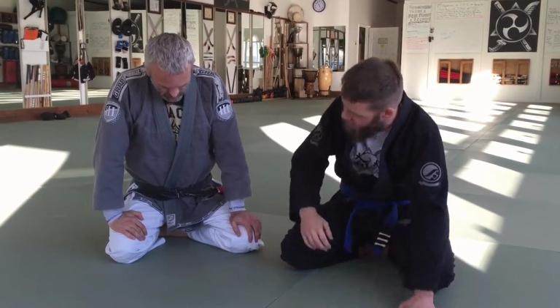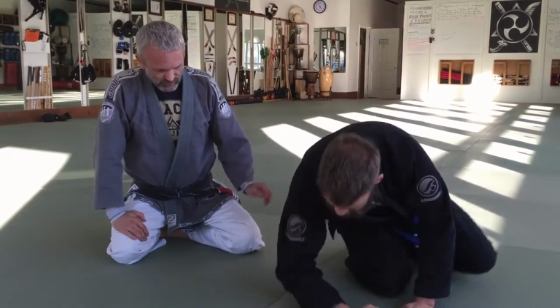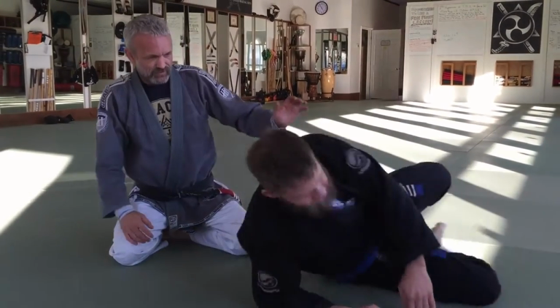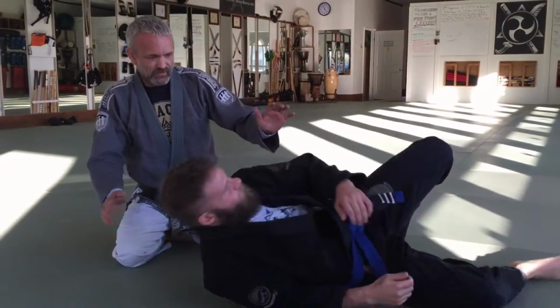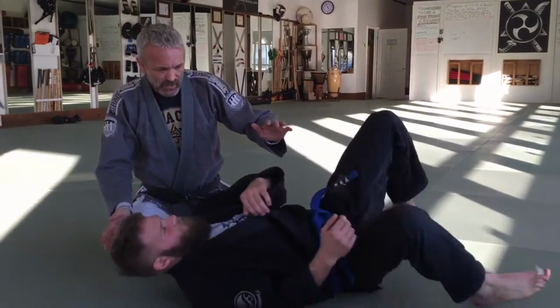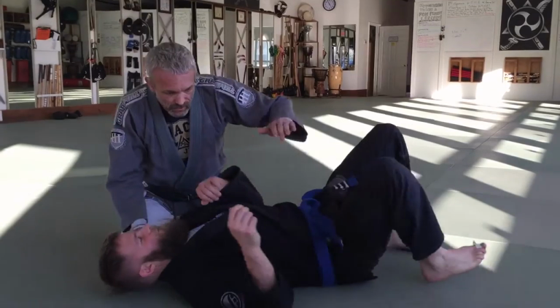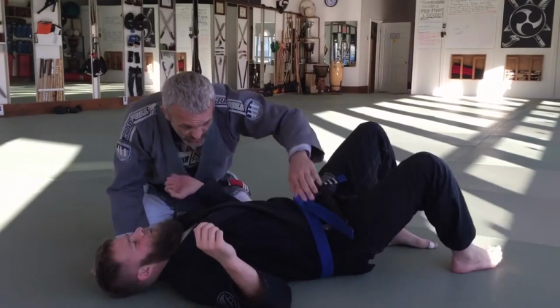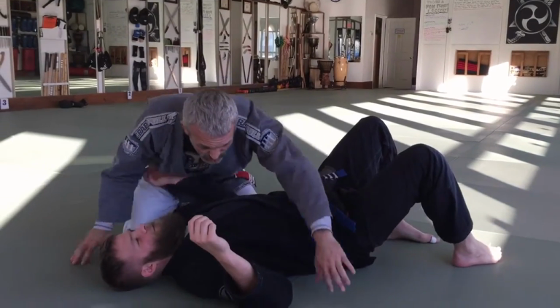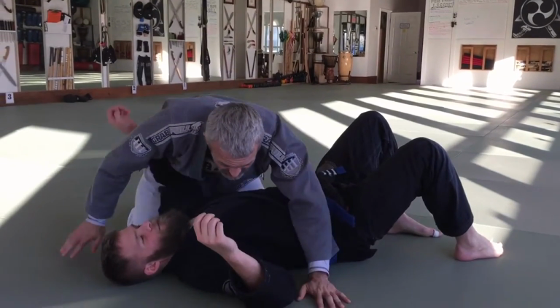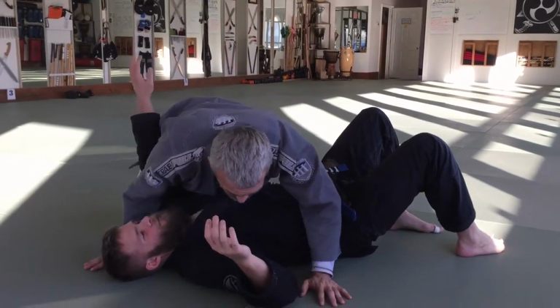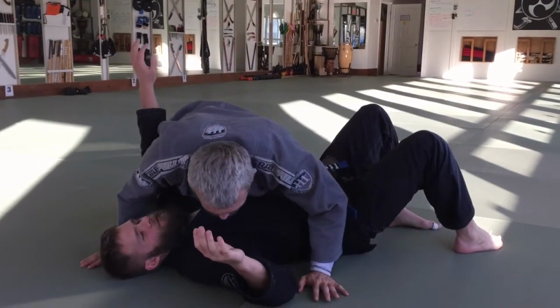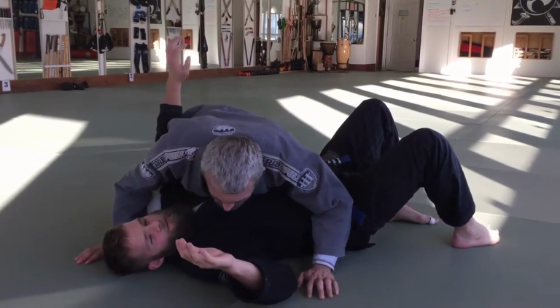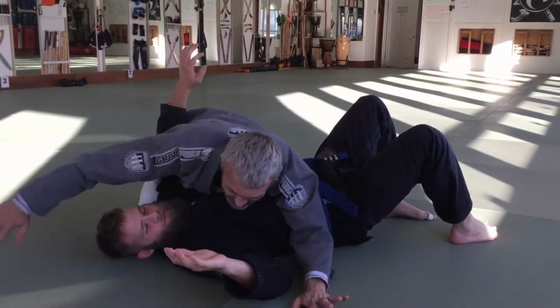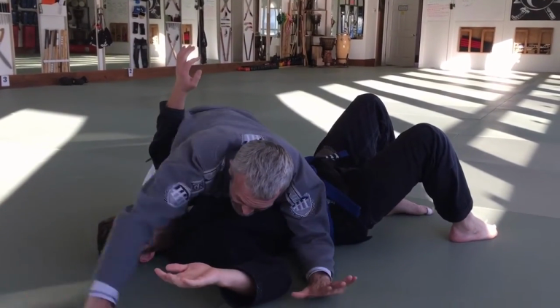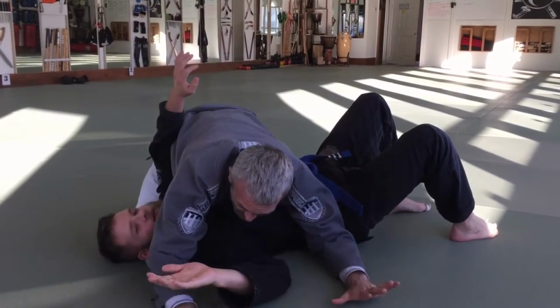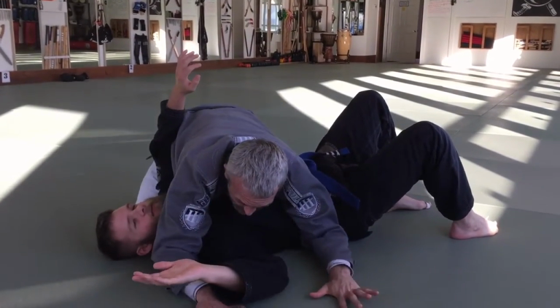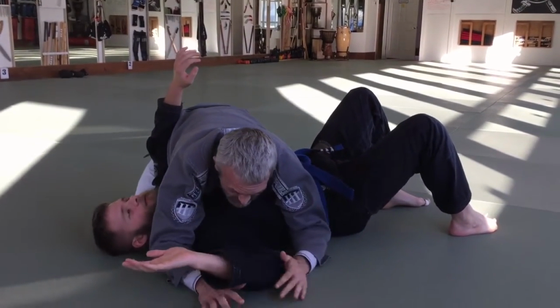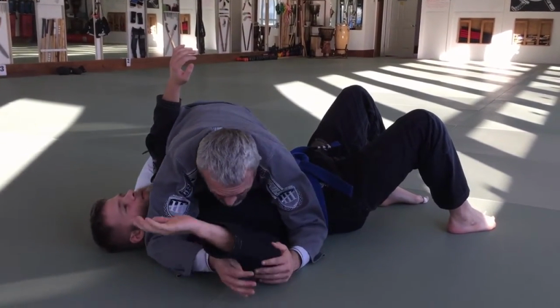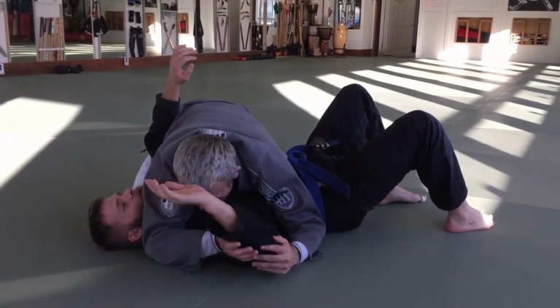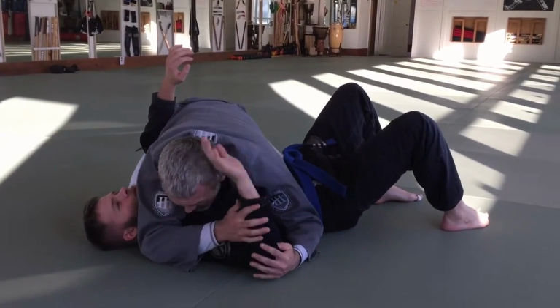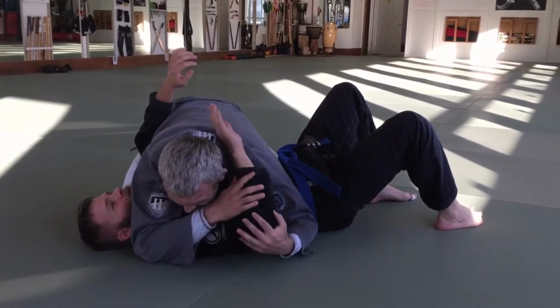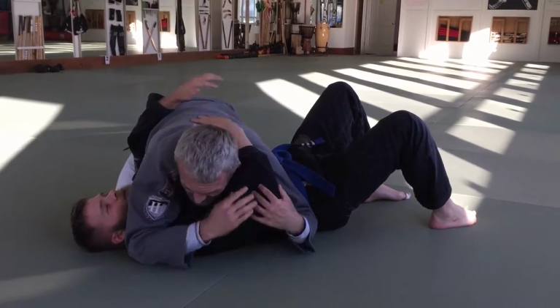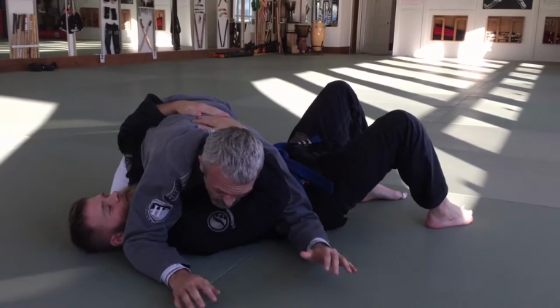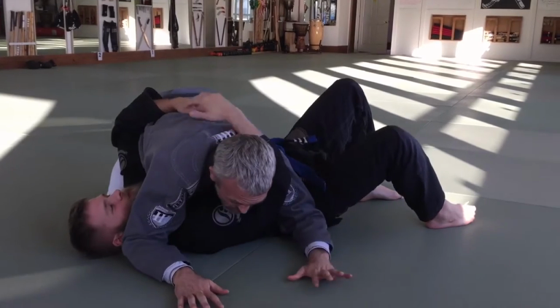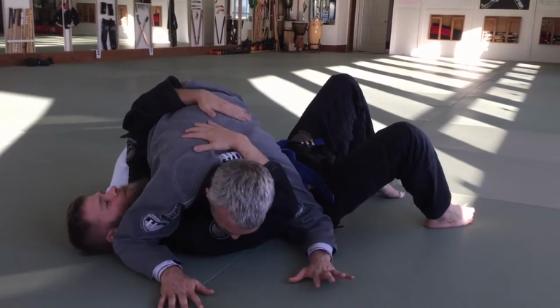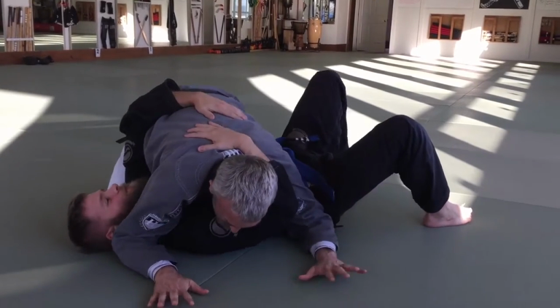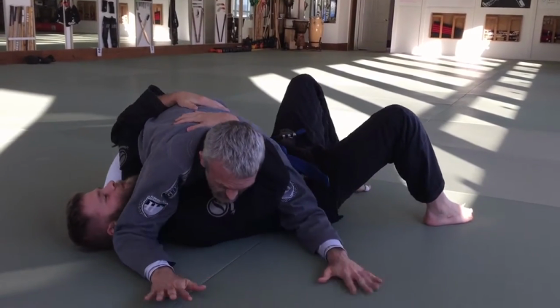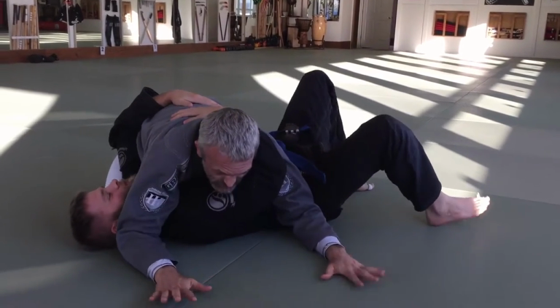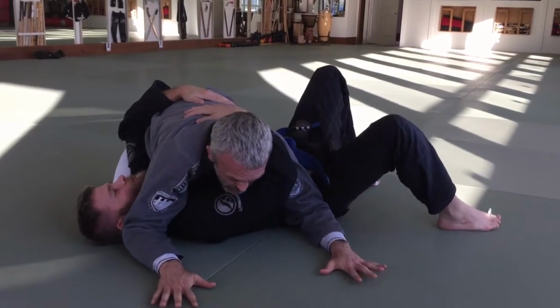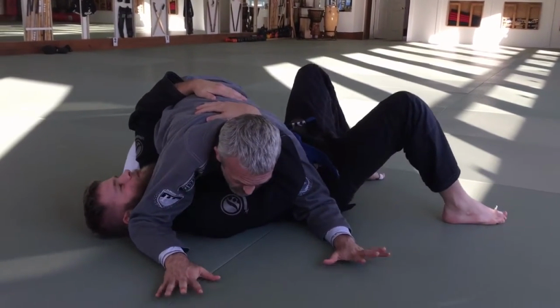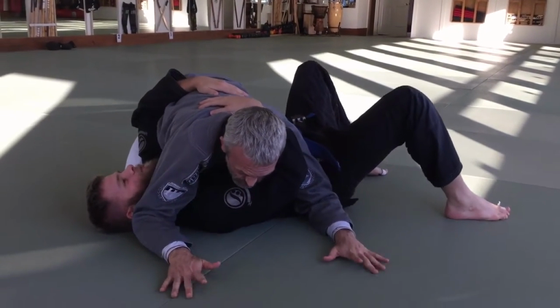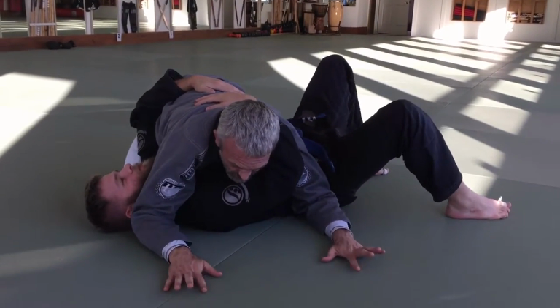Go ahead, sir. So we're down, we got side control. He's stabilizing my base, he's kind of hugging my shoulder, and I just have my hands on both sides.